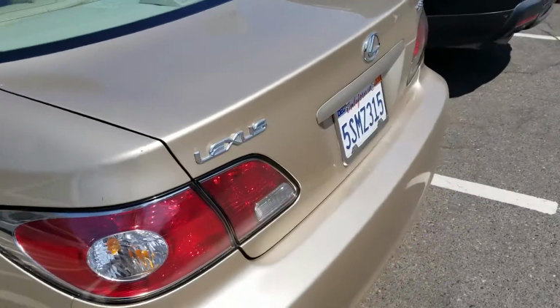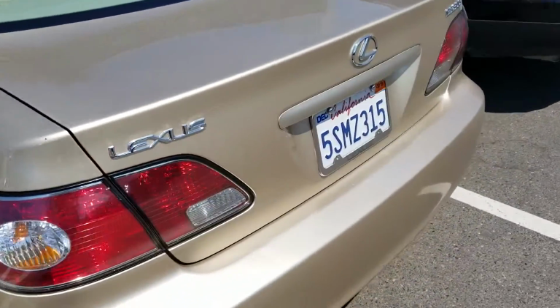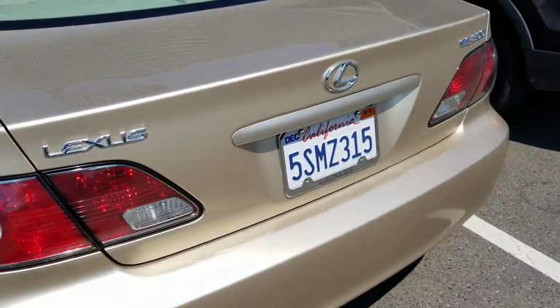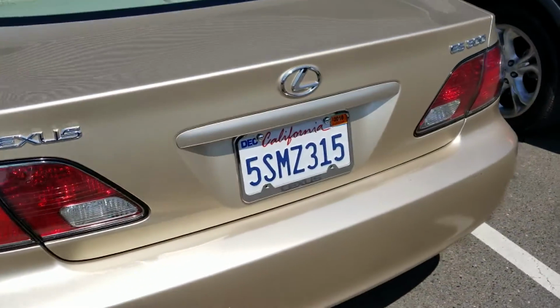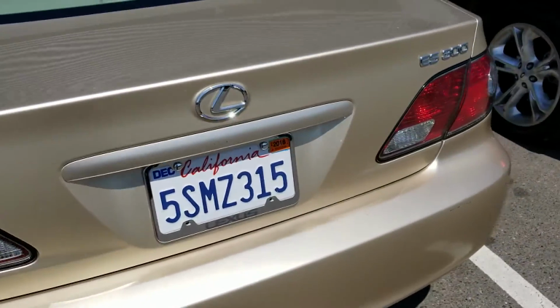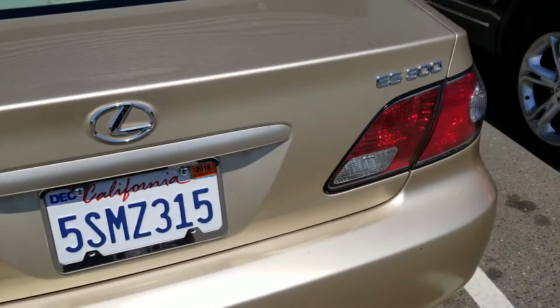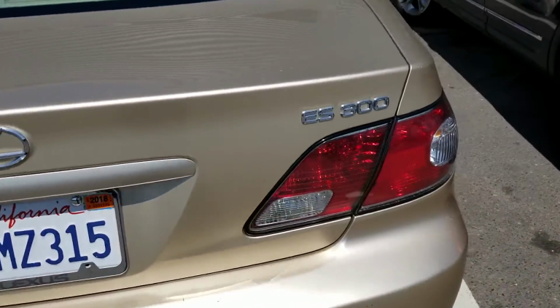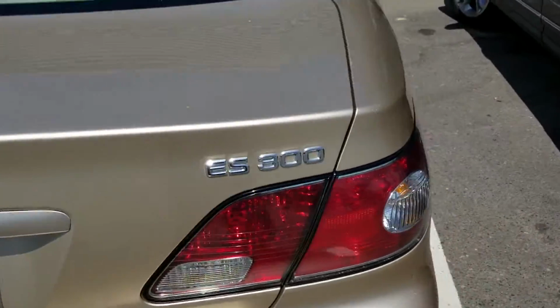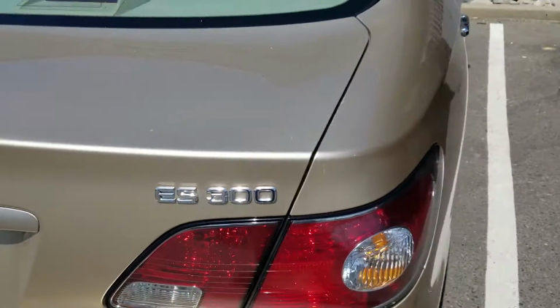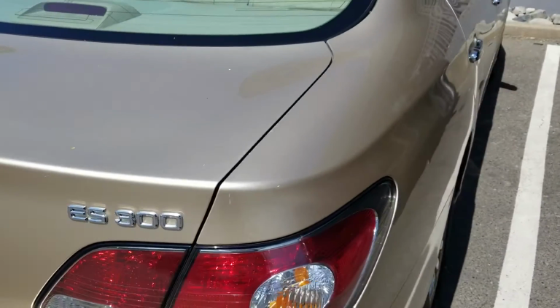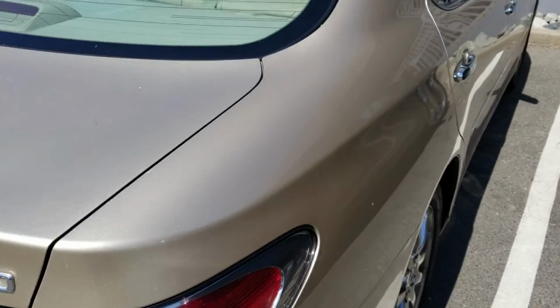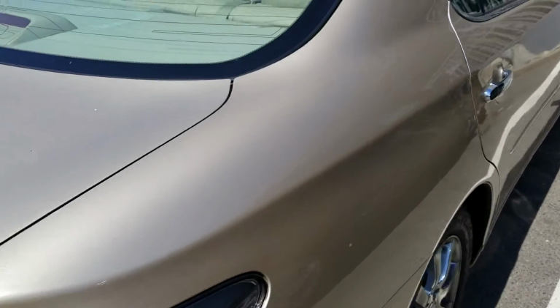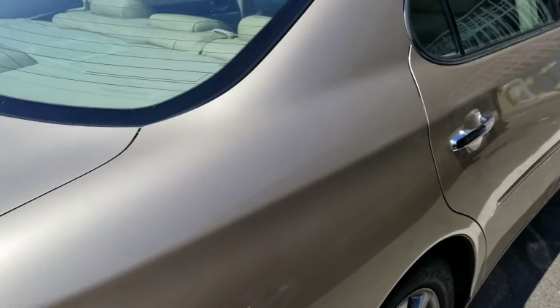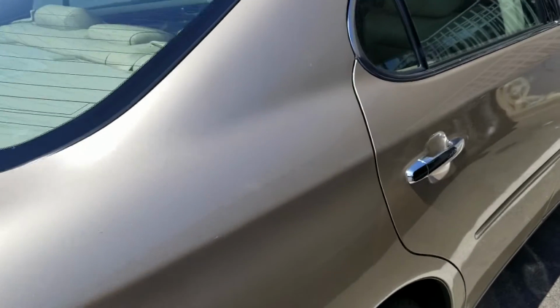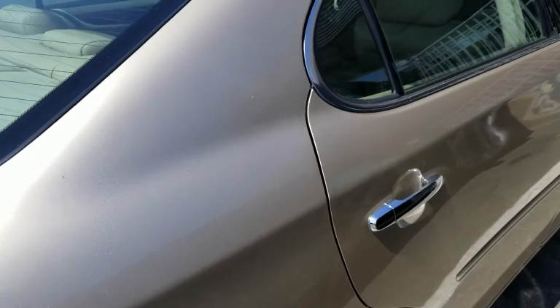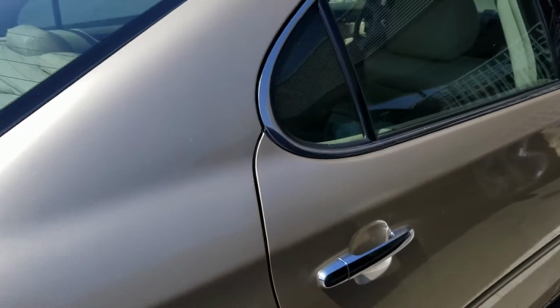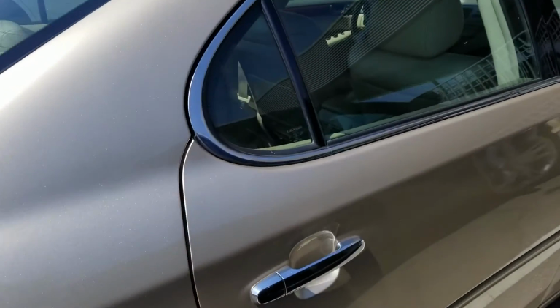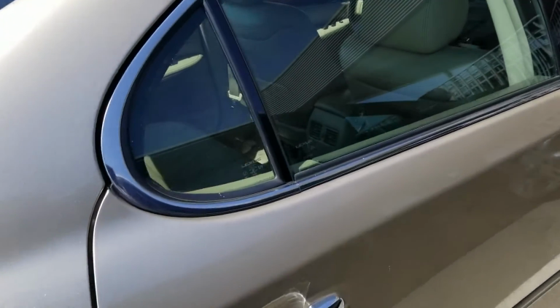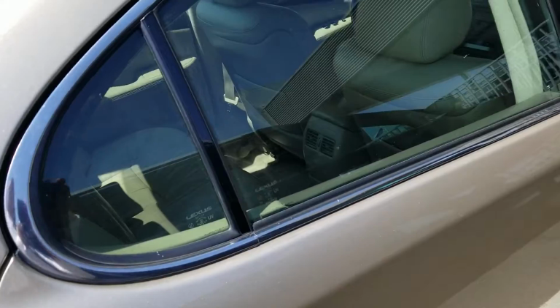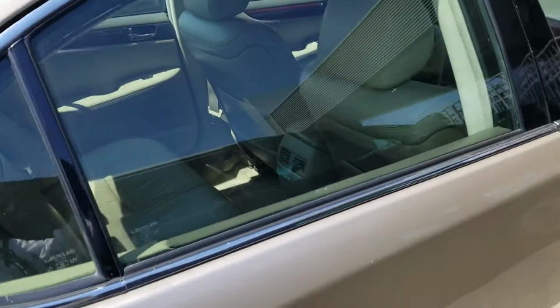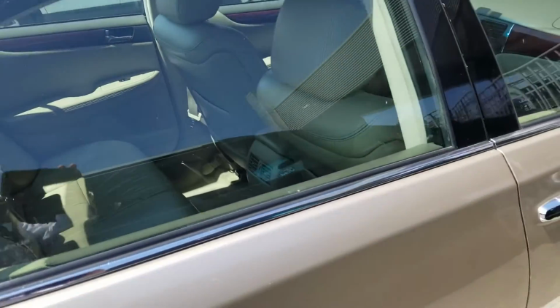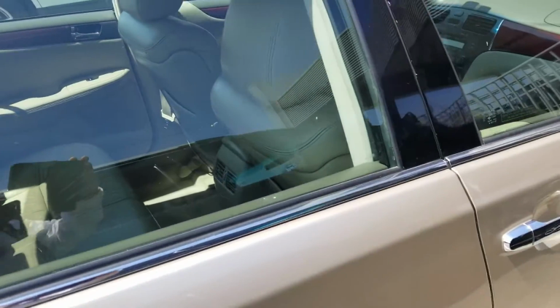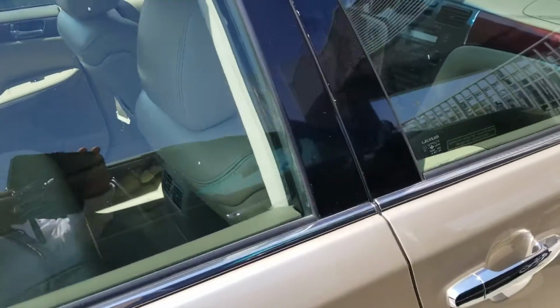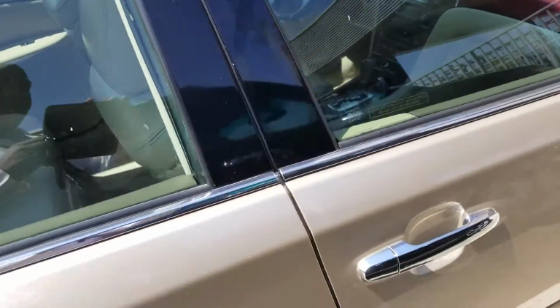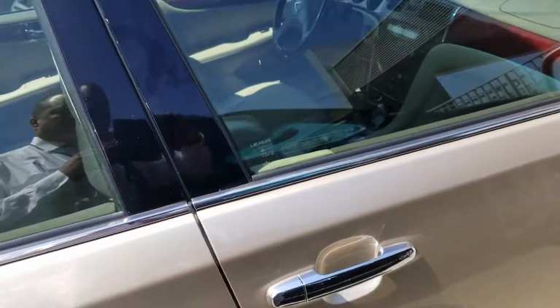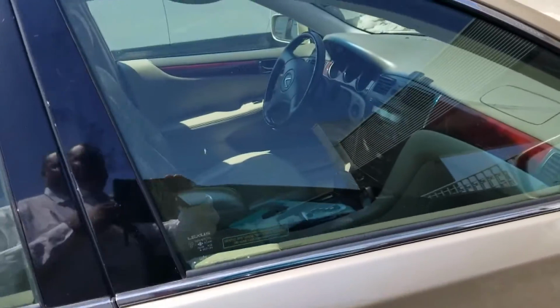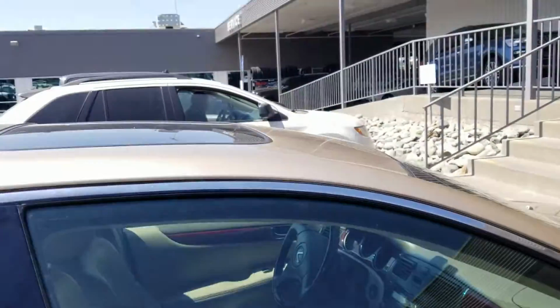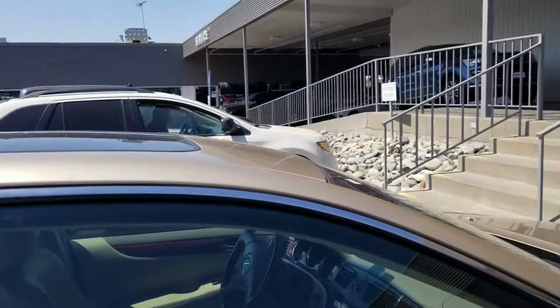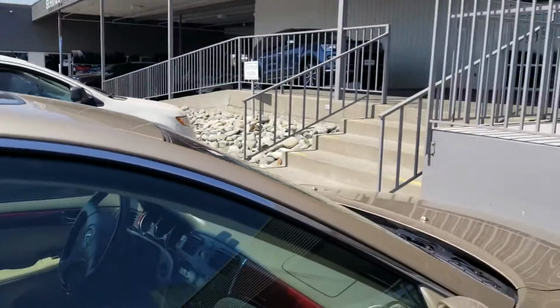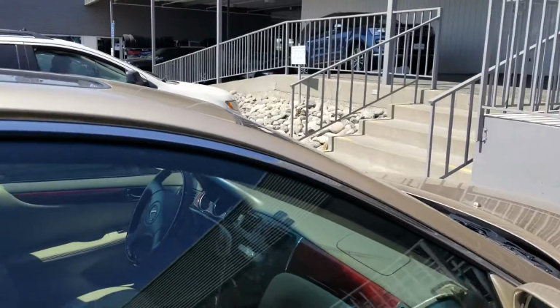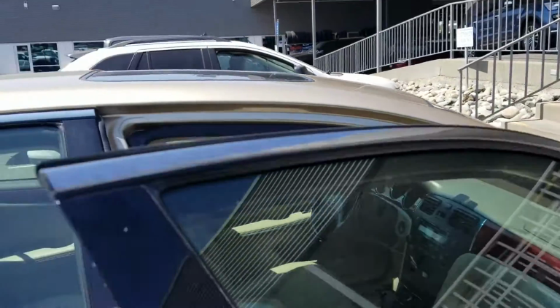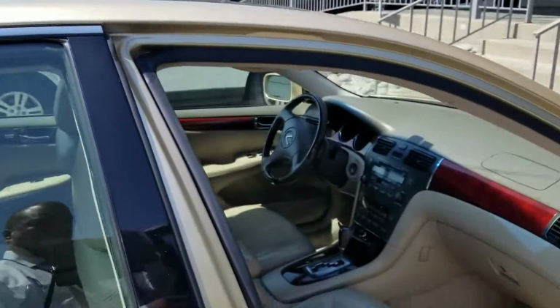This vehicle is in mint condition. A few scratches here and there, but a 2002 with 106,623 miles on it. Leather, moonroof, loaded to the gill.